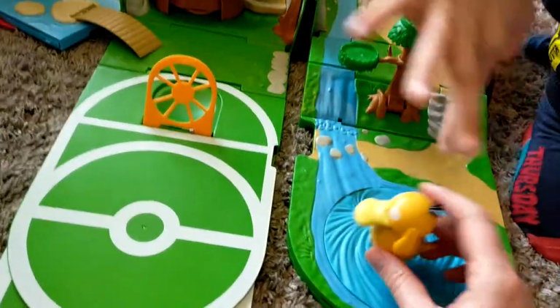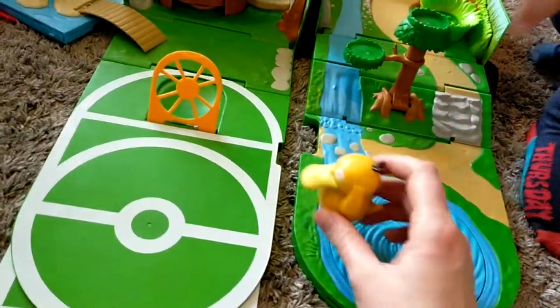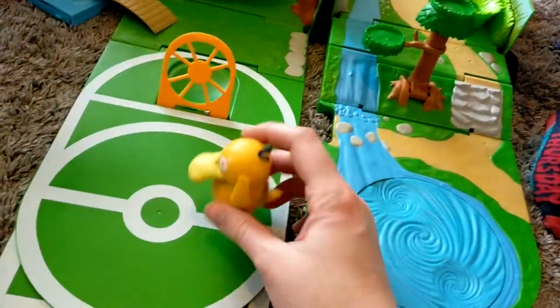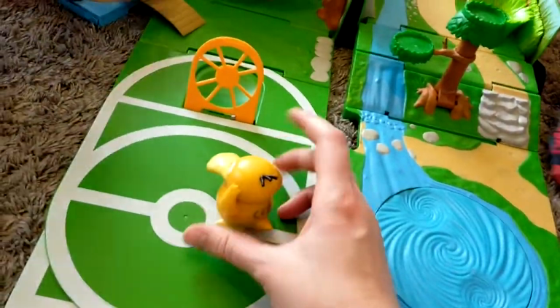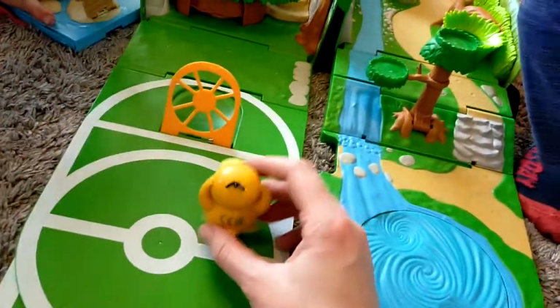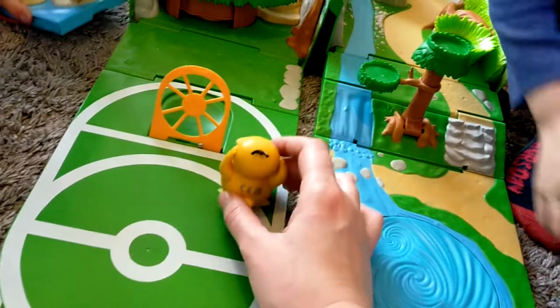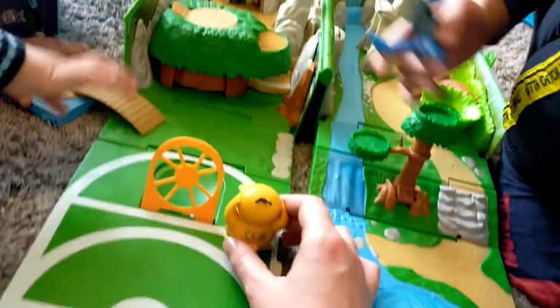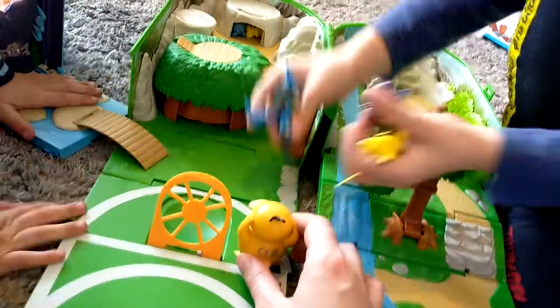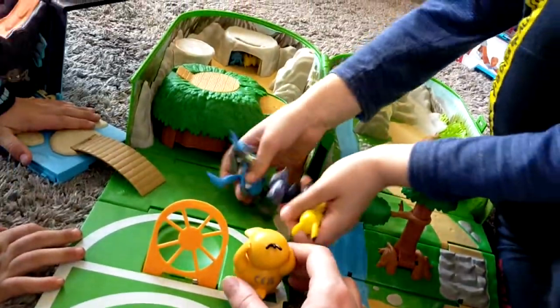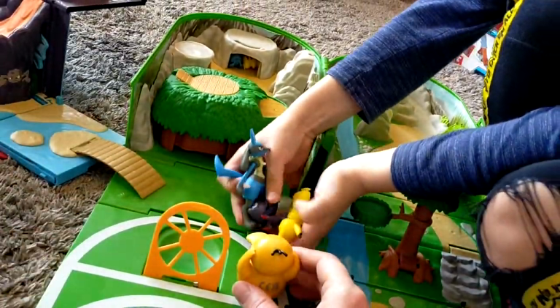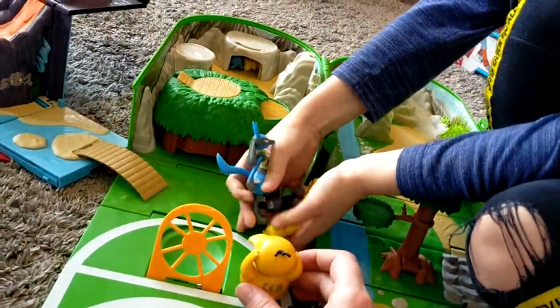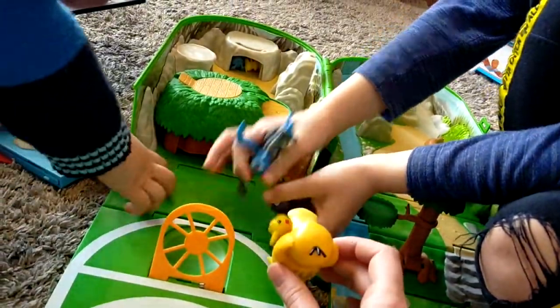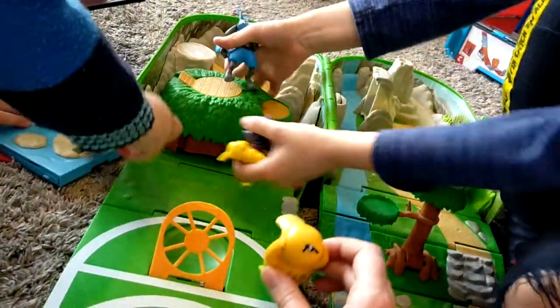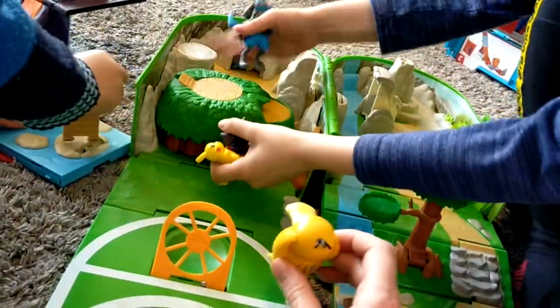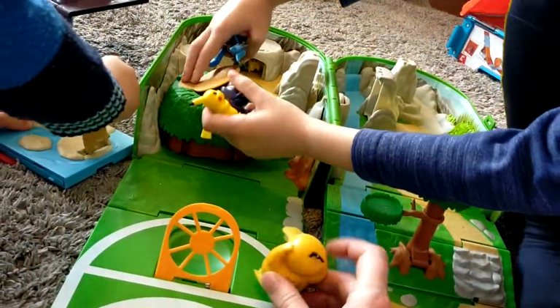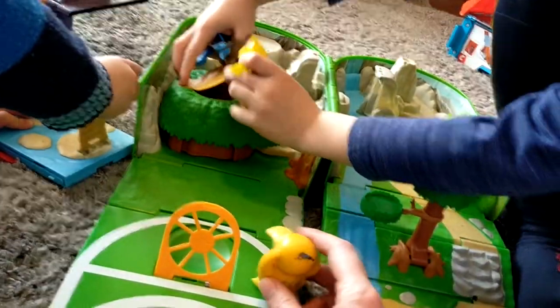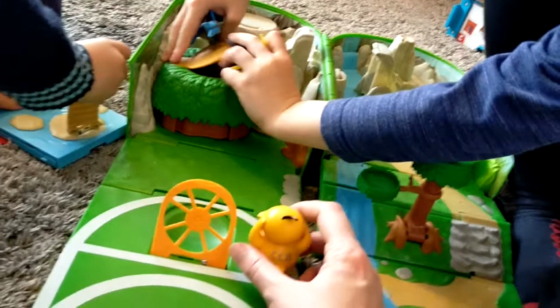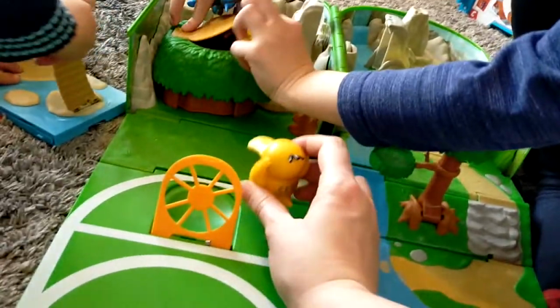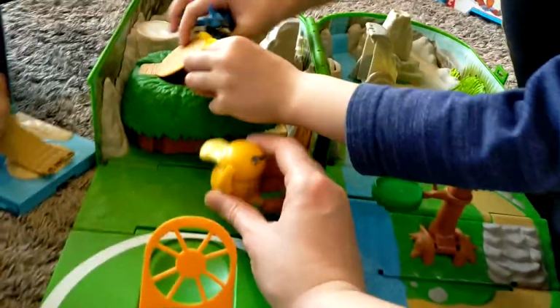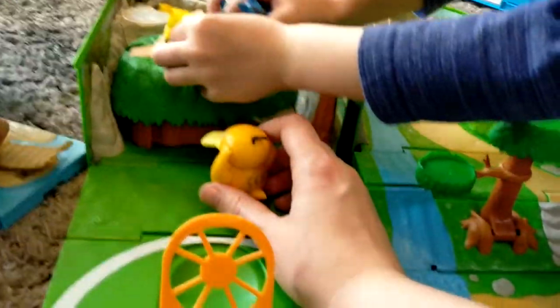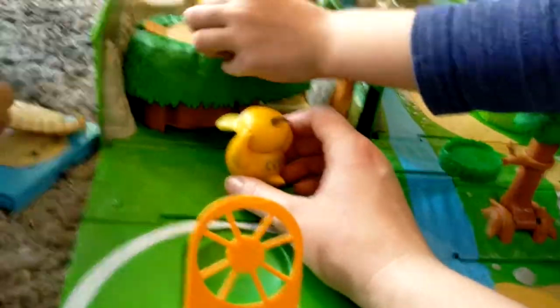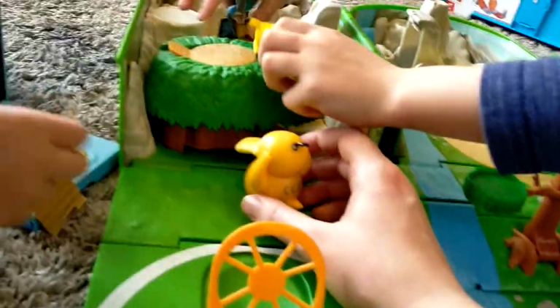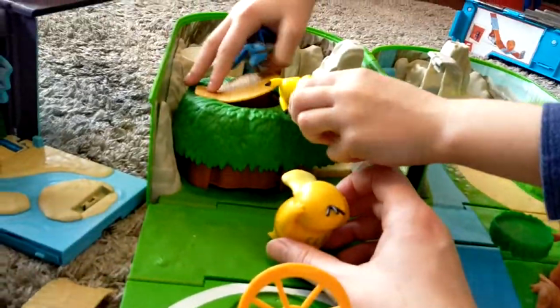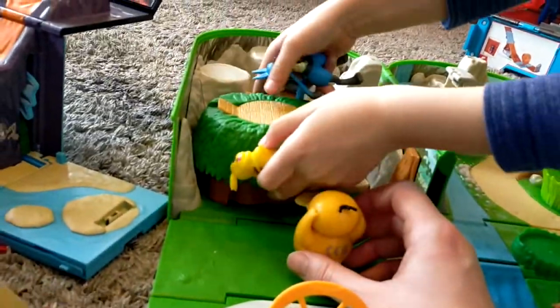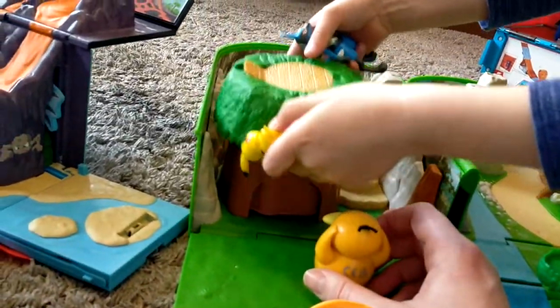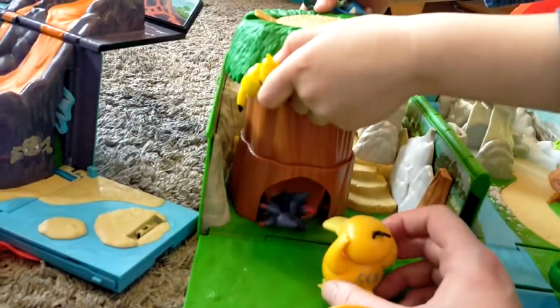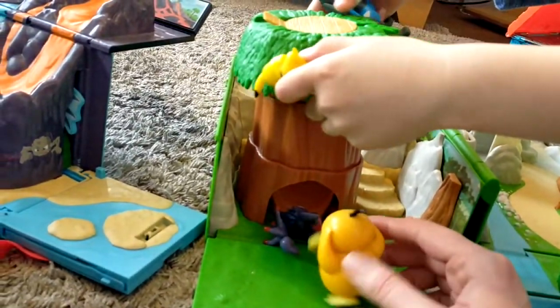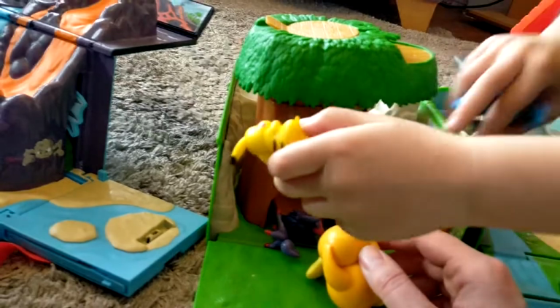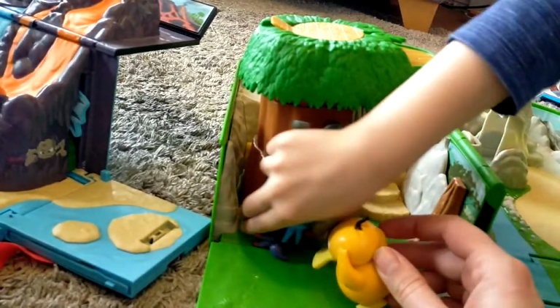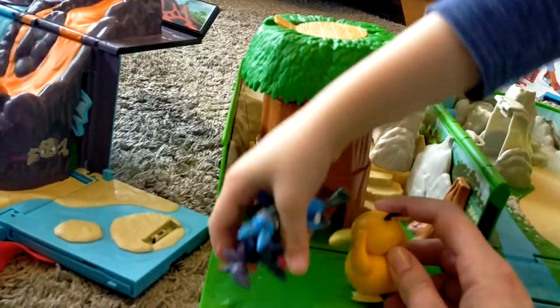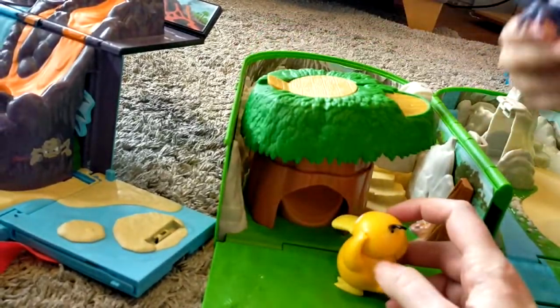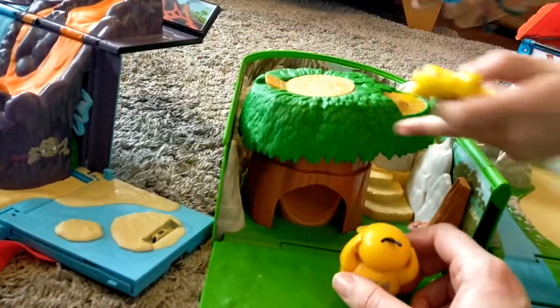Where can Psyduck go? Psy? Psy? Psy? Yeah, let's go Hi-Dot! Woo woo! Can't we need to make you big? Hello? Hehehe!